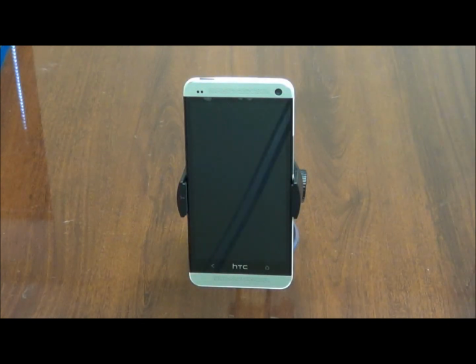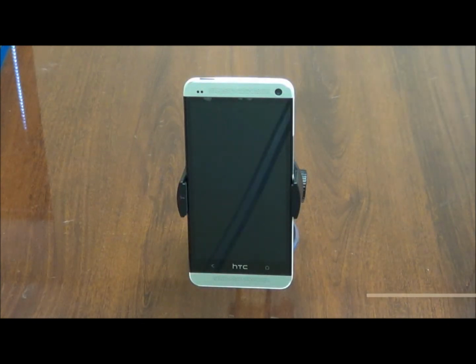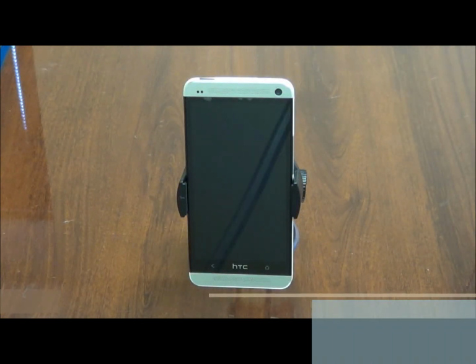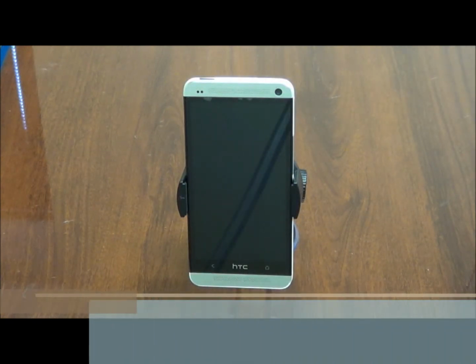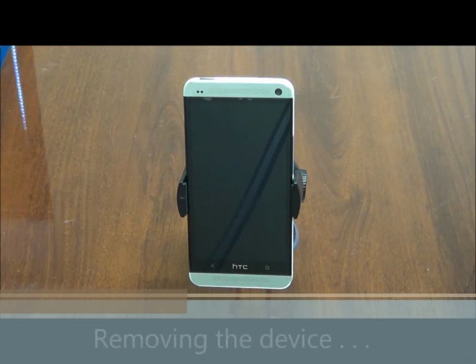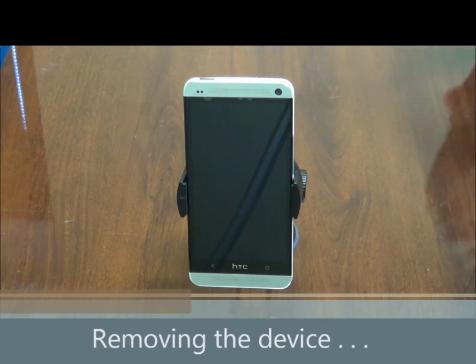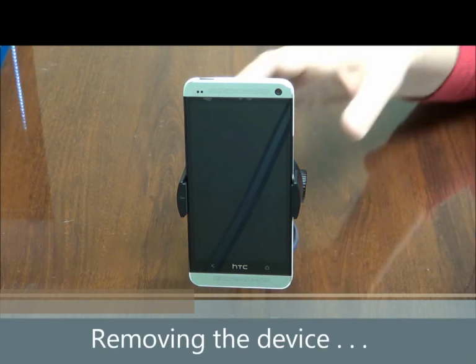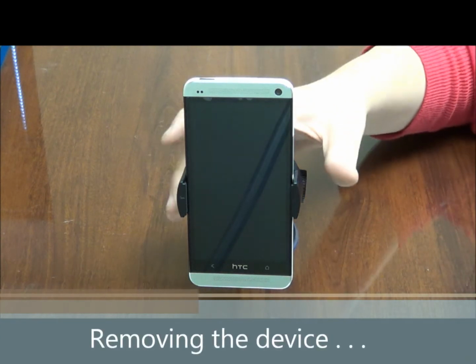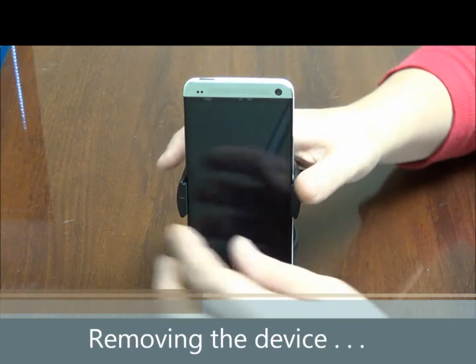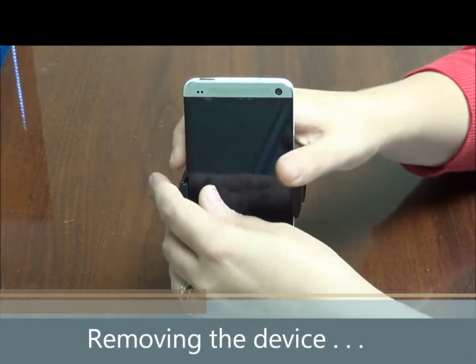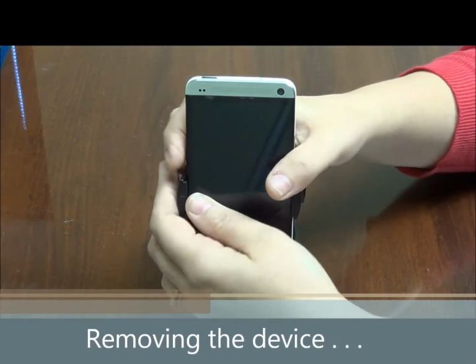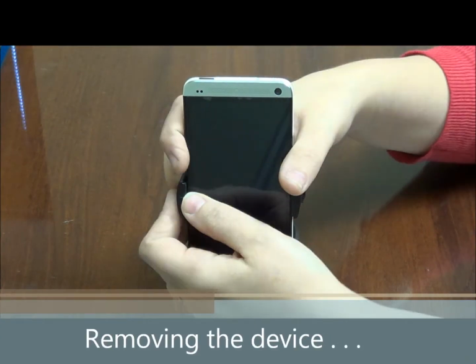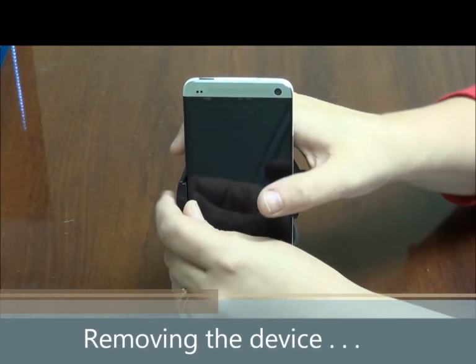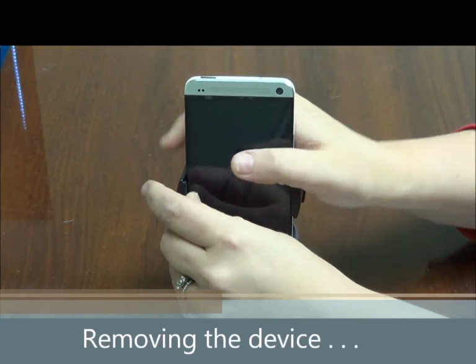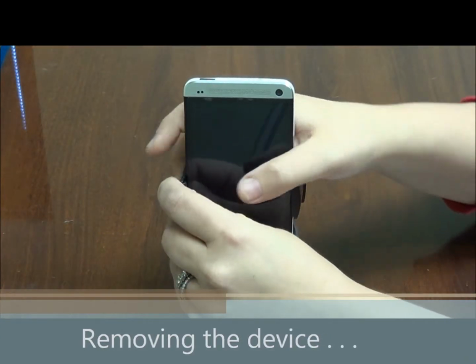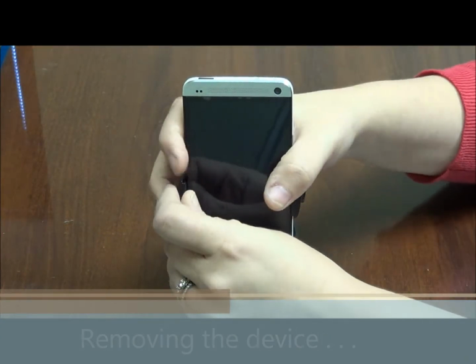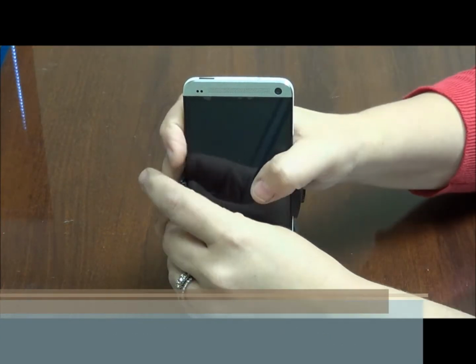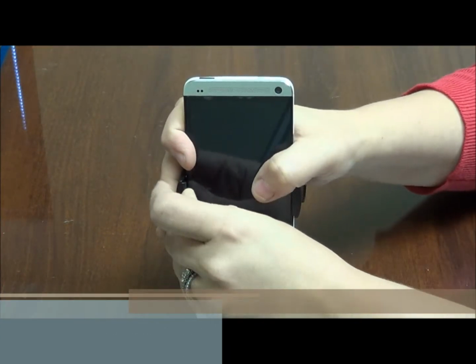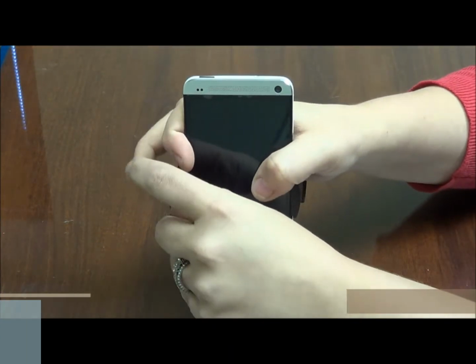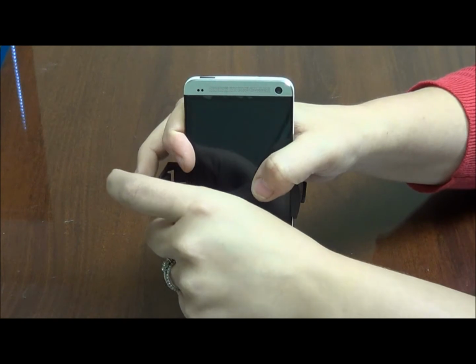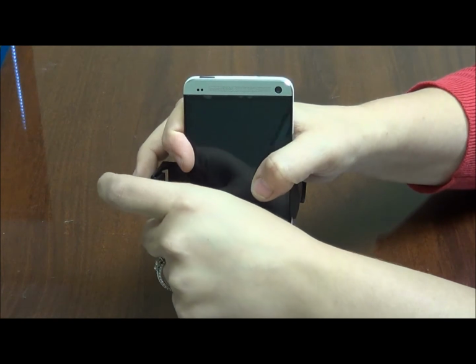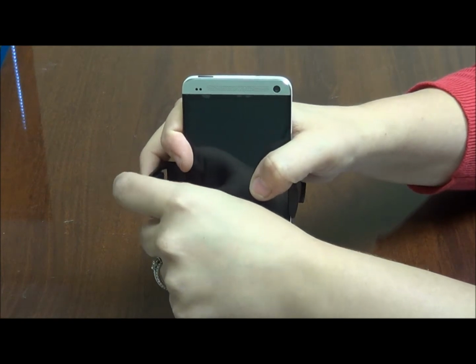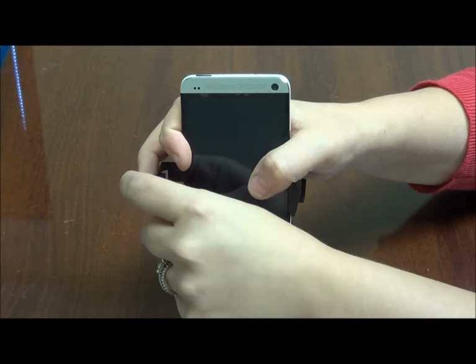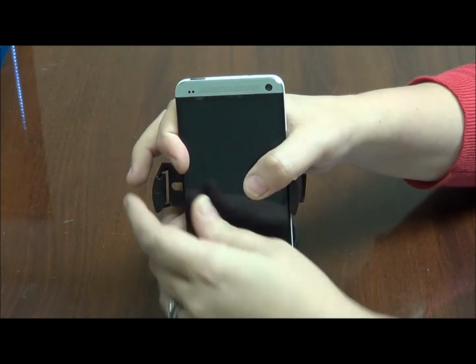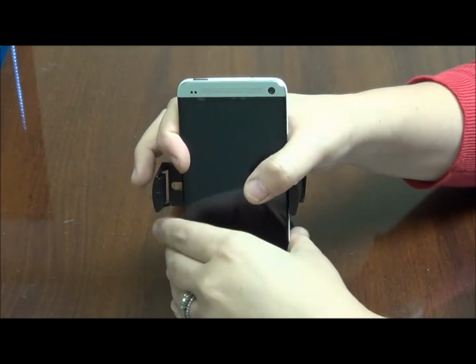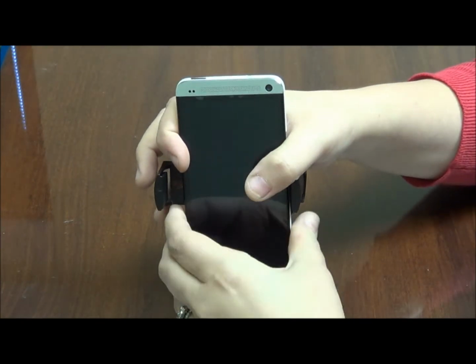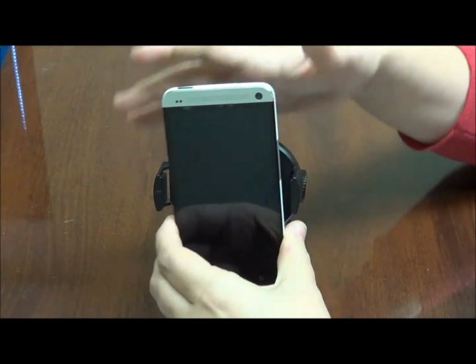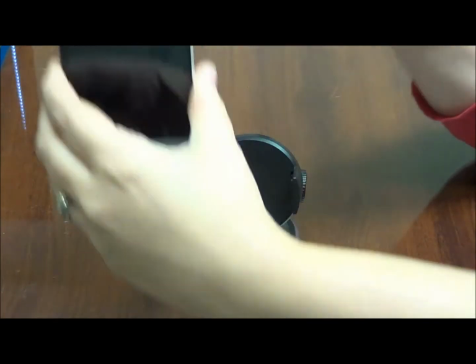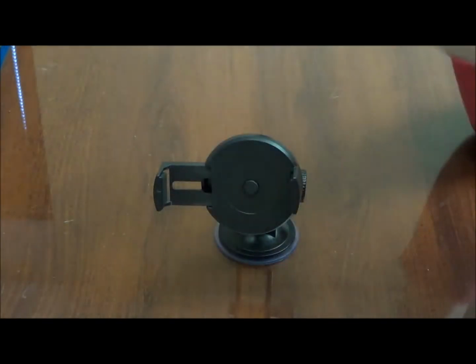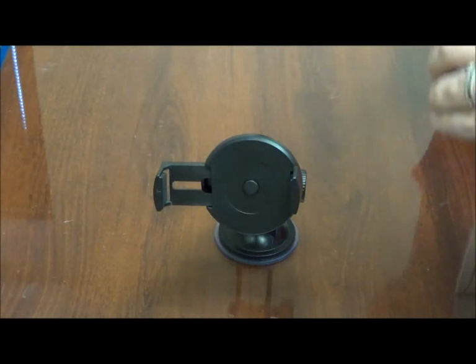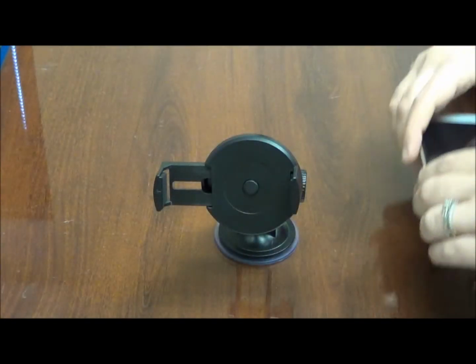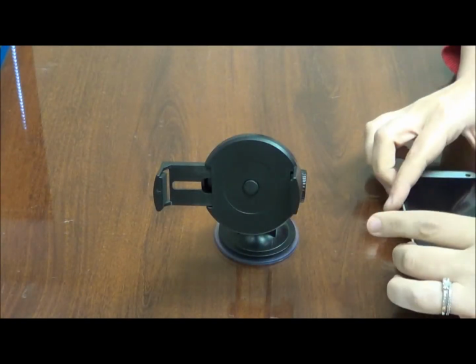To remove your device, all you are going to need to do is use that same handle with the arrow — pull it out and remove your device.